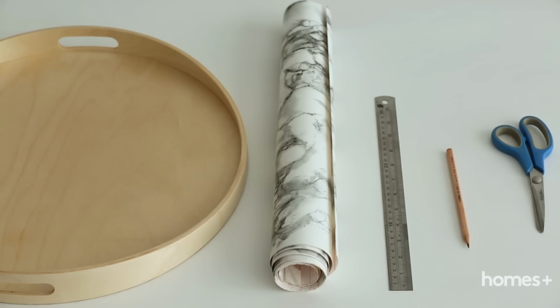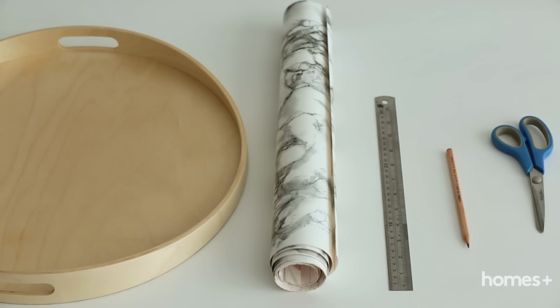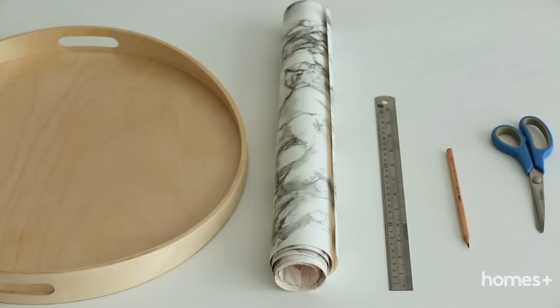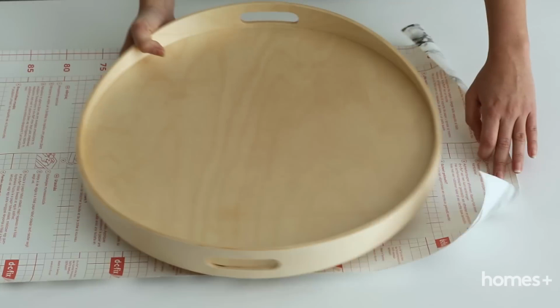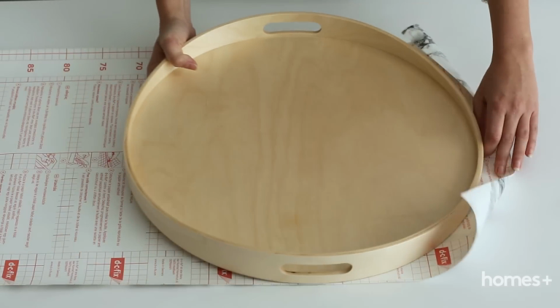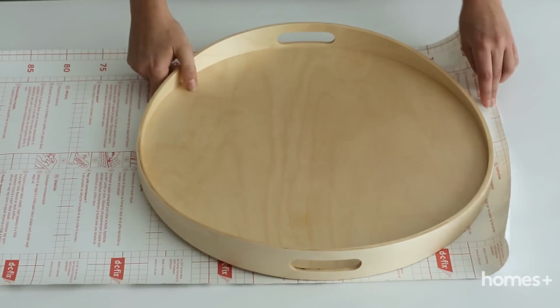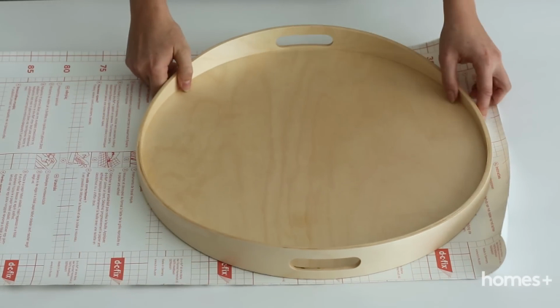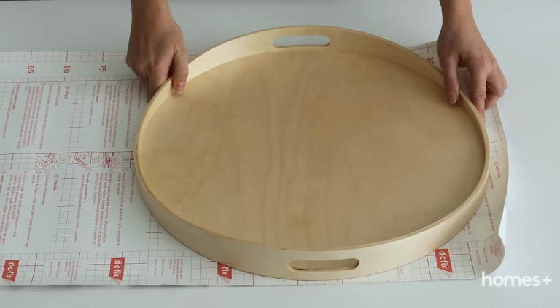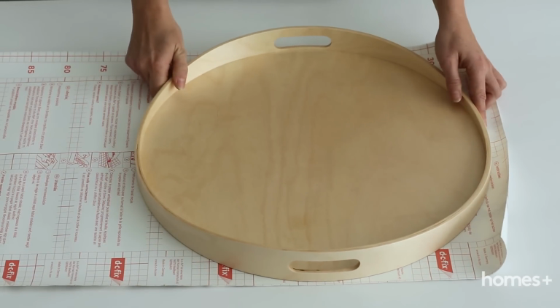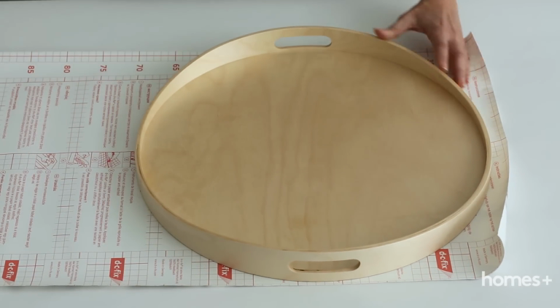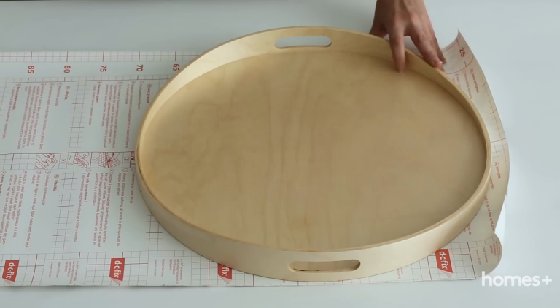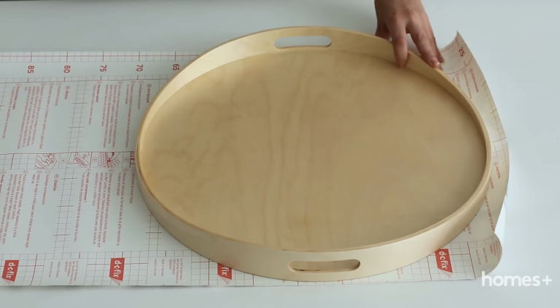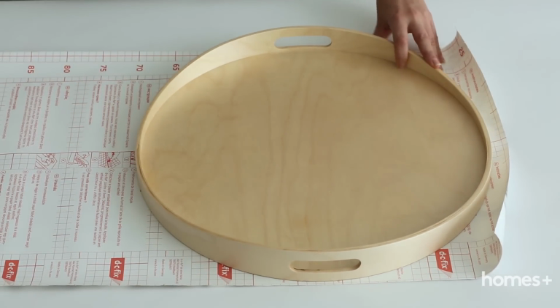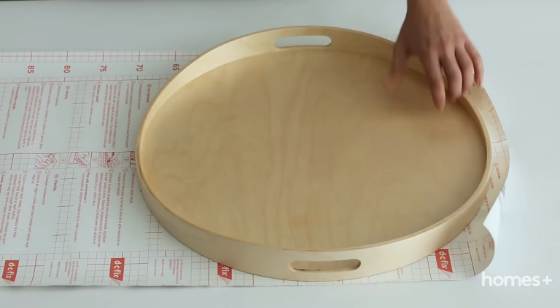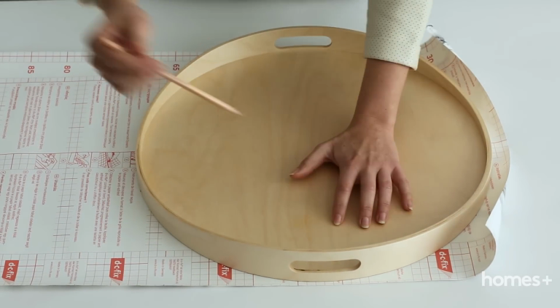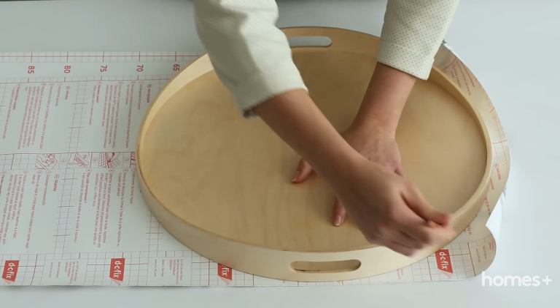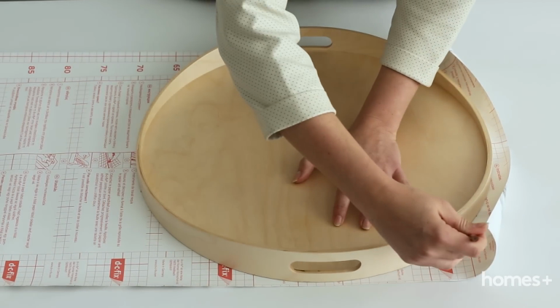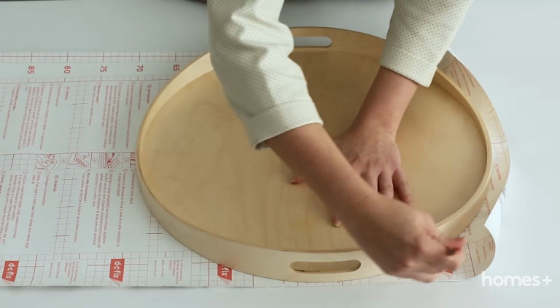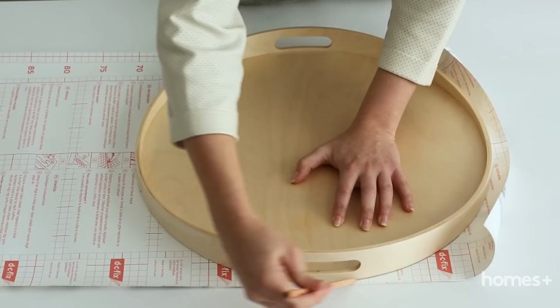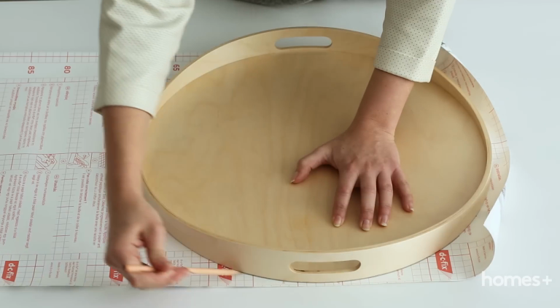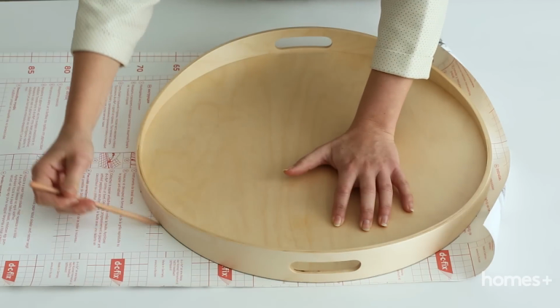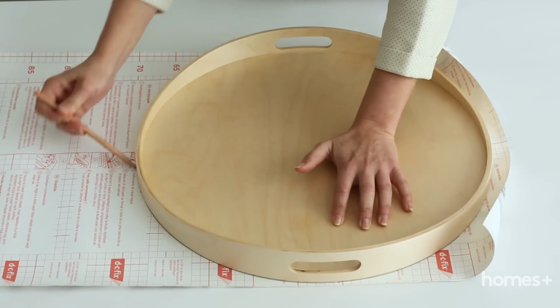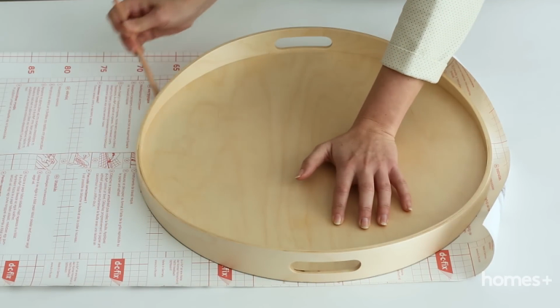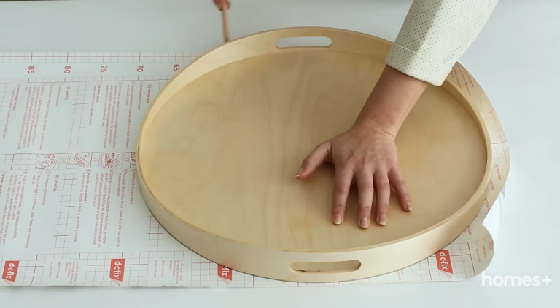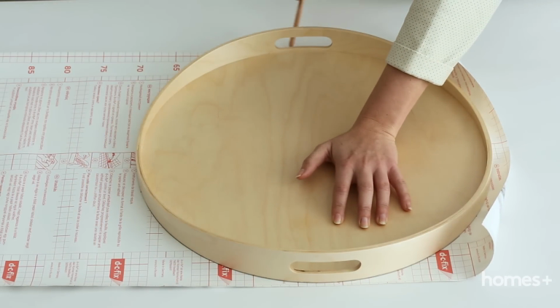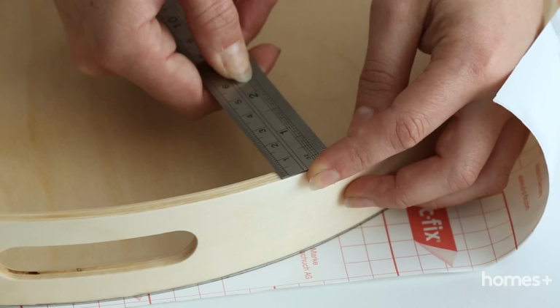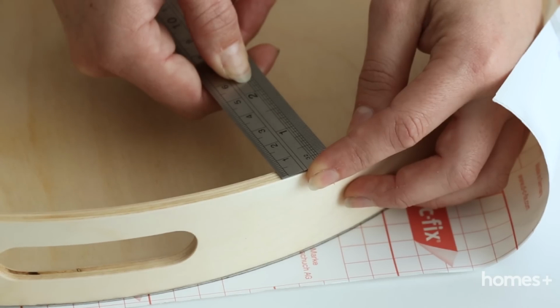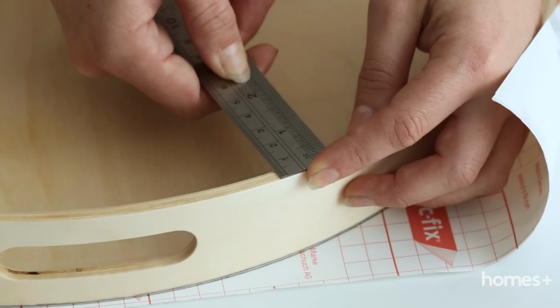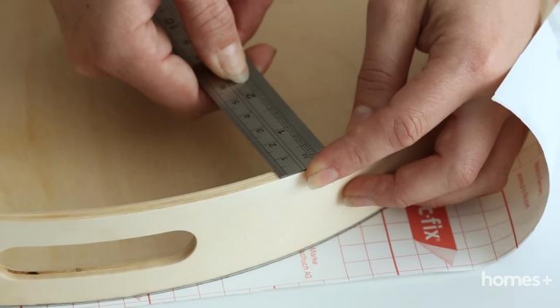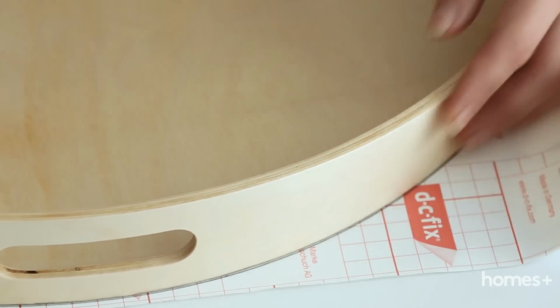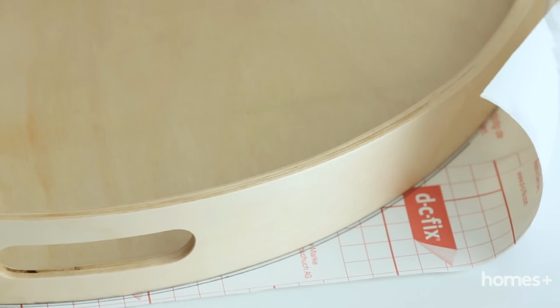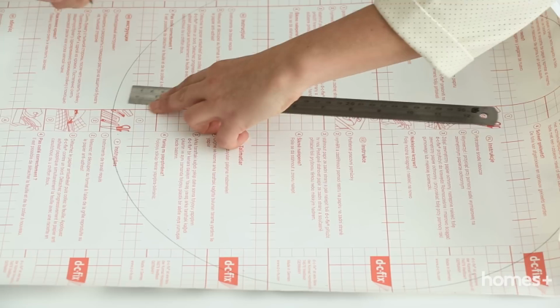First of all, place the serving tray on the backing of the contact paper and trace around it with a pencil. You'll need to reduce the size of the circle by the width of the tray's rim so that it fits neatly inside the base. To do this, measure the width of the rim.